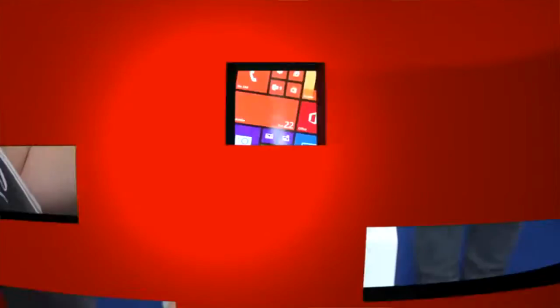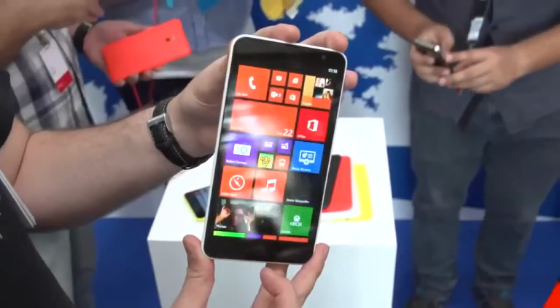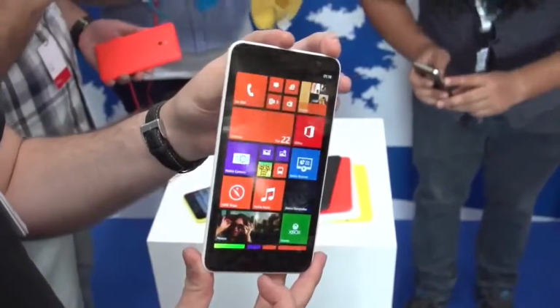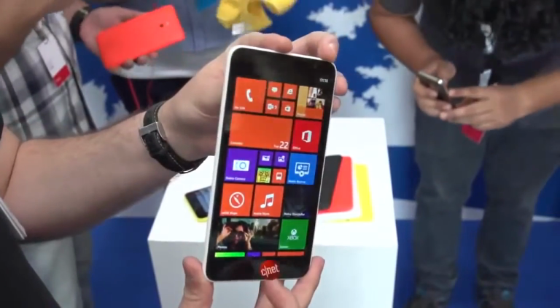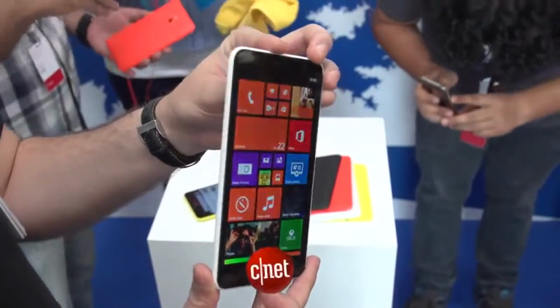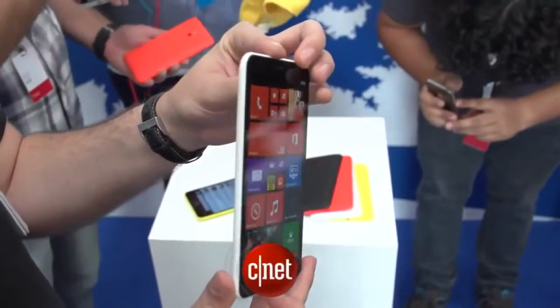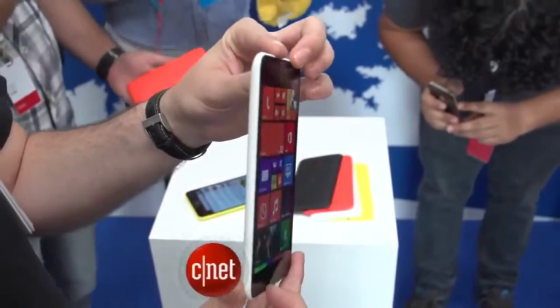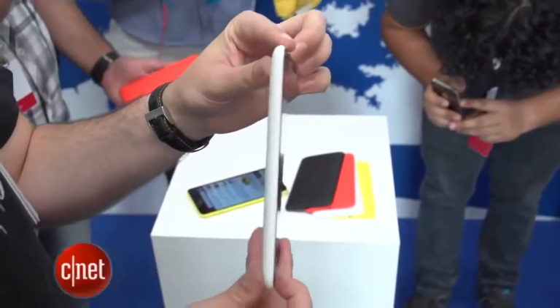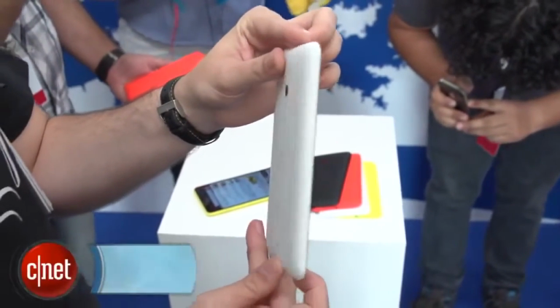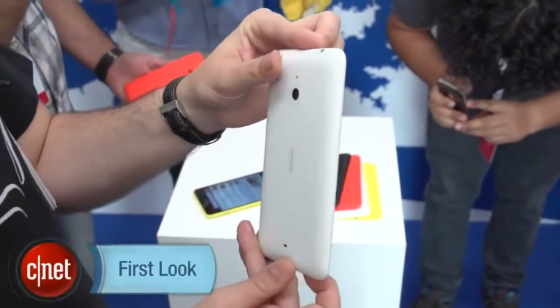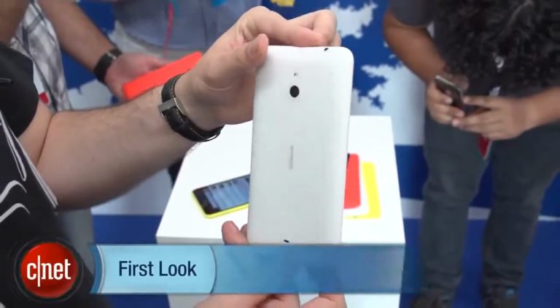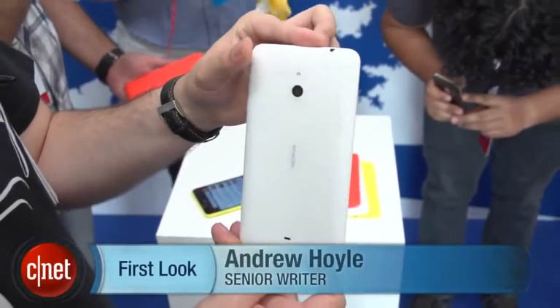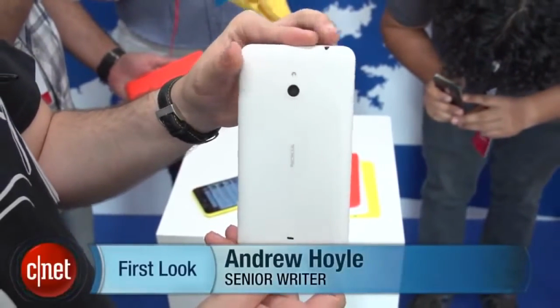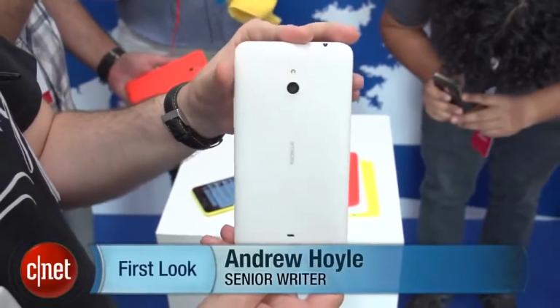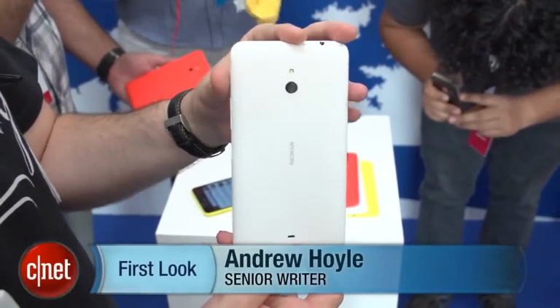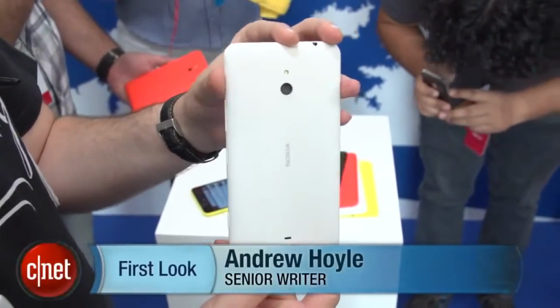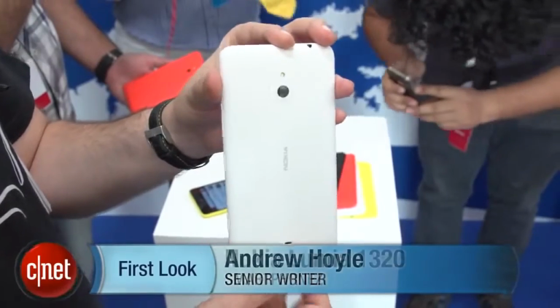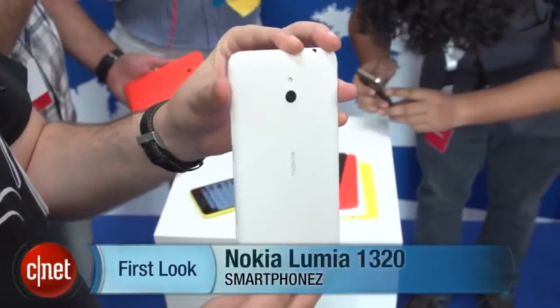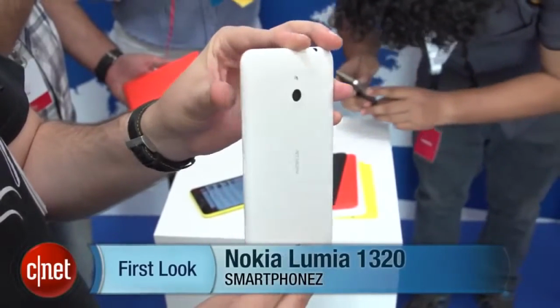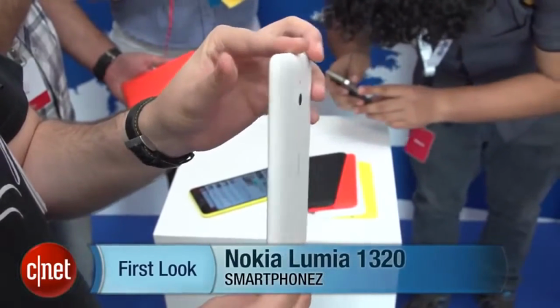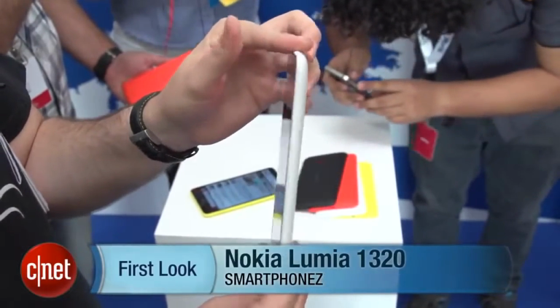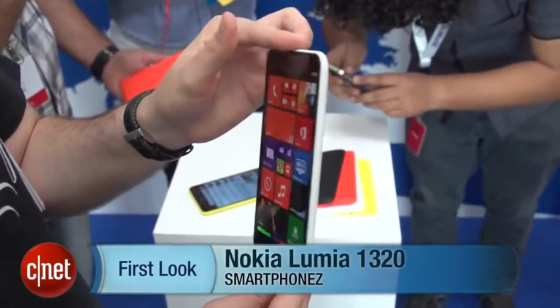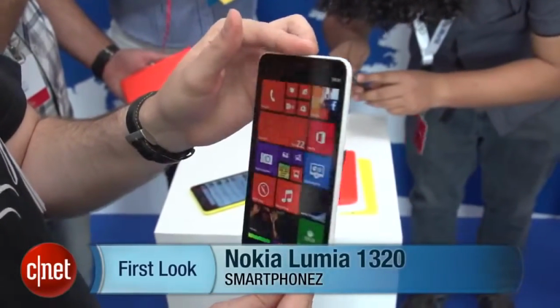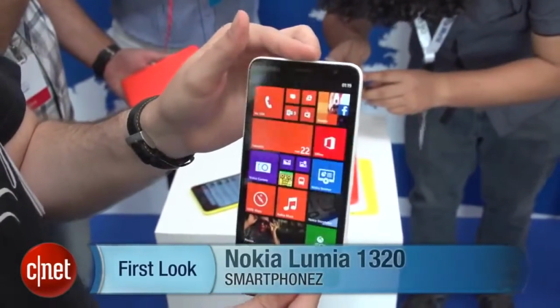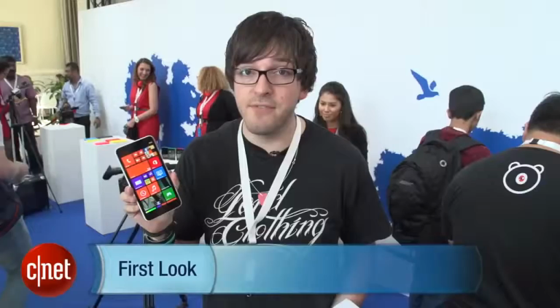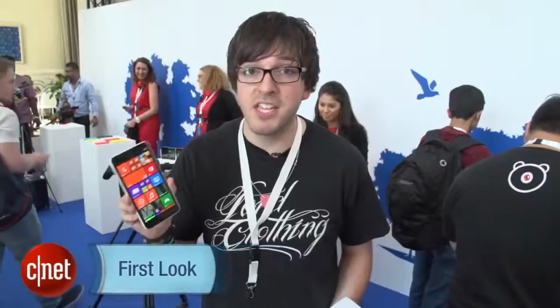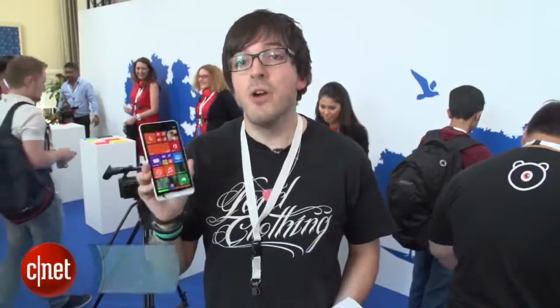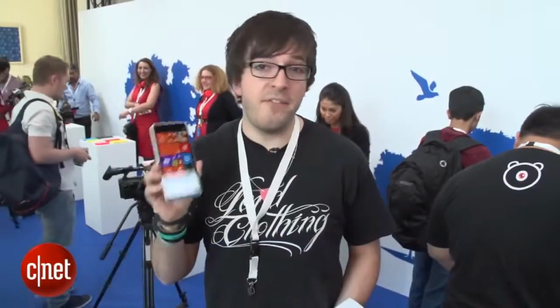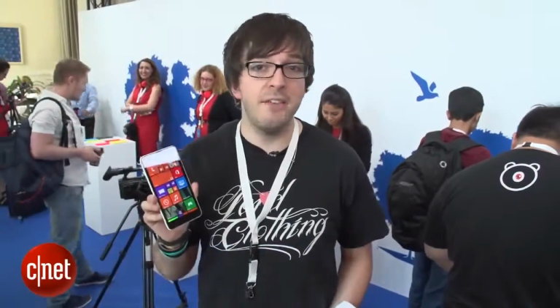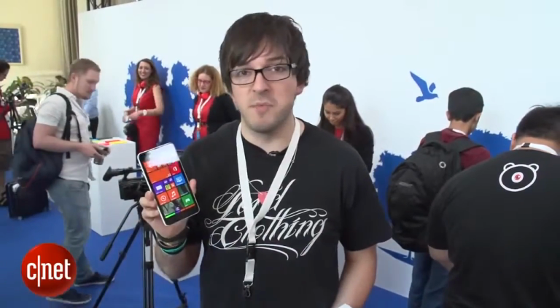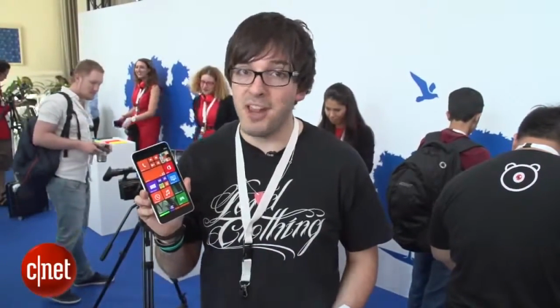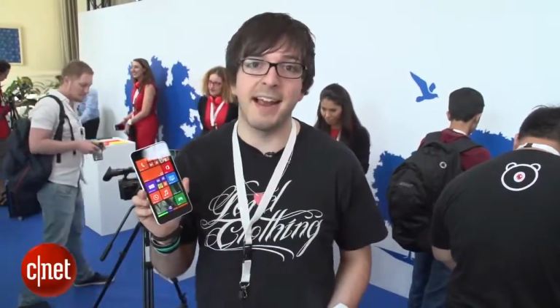I'm Andrew Hoyle for CNET and I'm here with Nokia in Abu Dhabi taking a look at its new Lumia 1320. It's a 6-inch Windows Phone 8 device with a fairly affordable price tag.